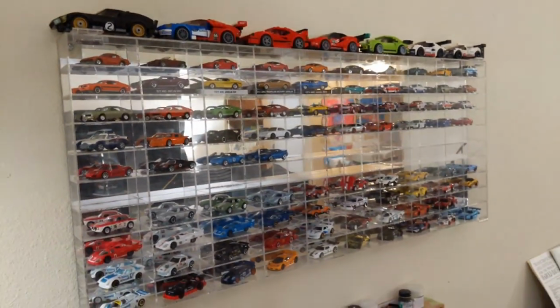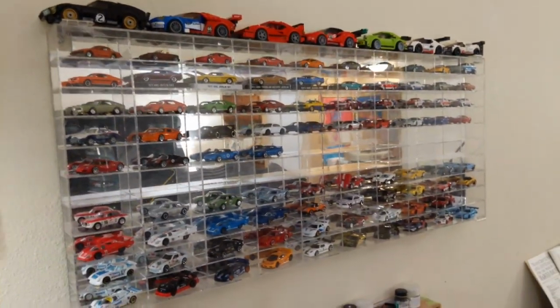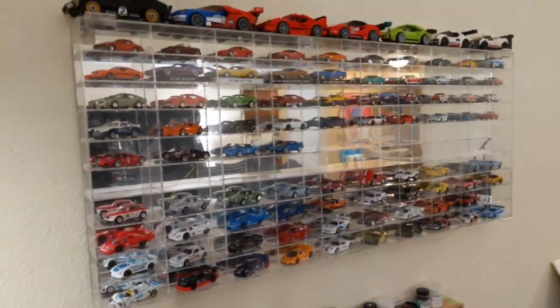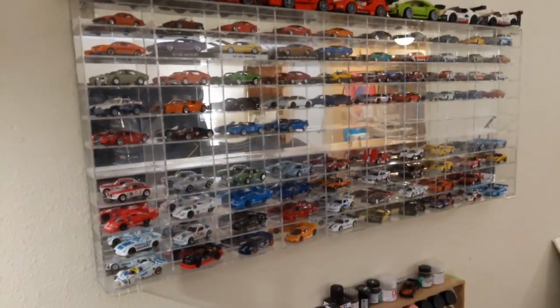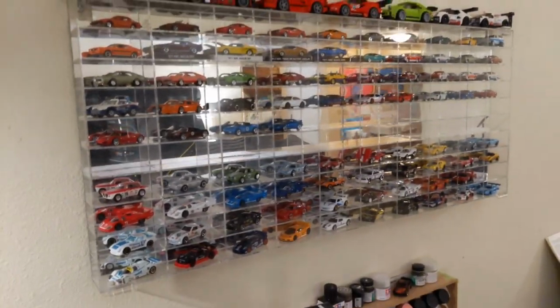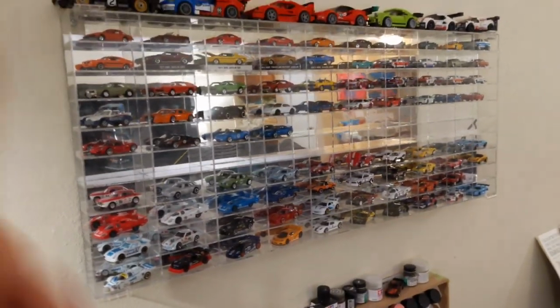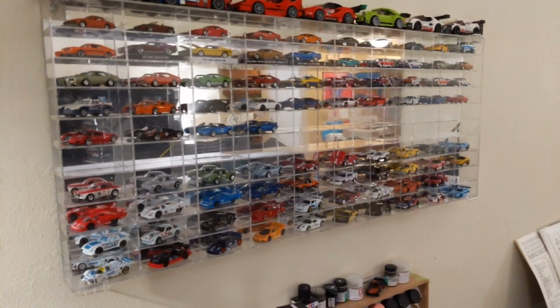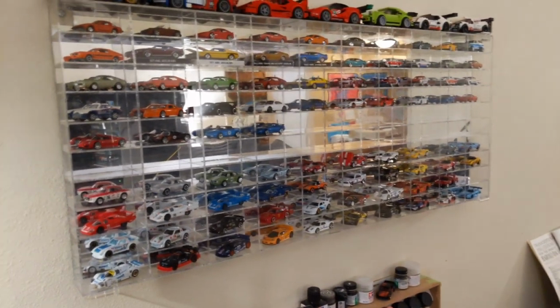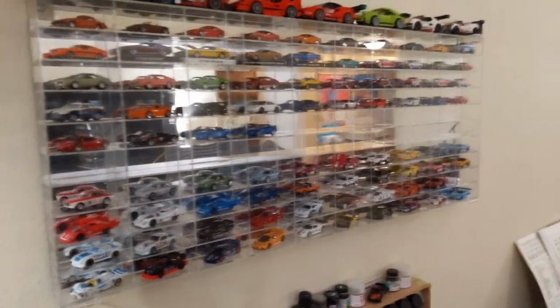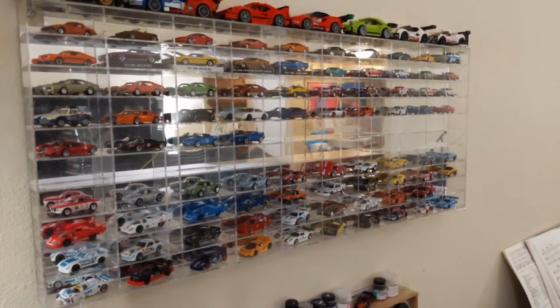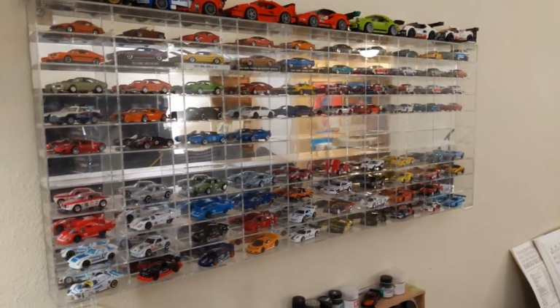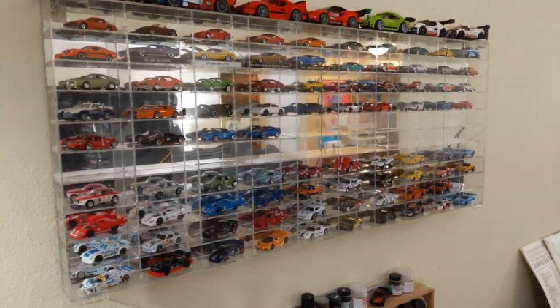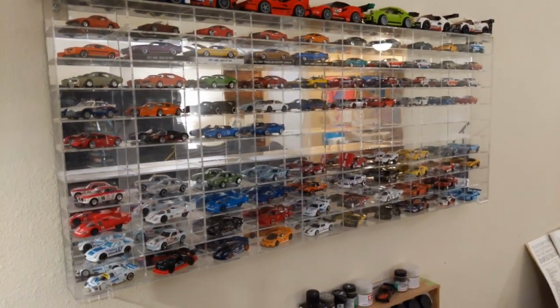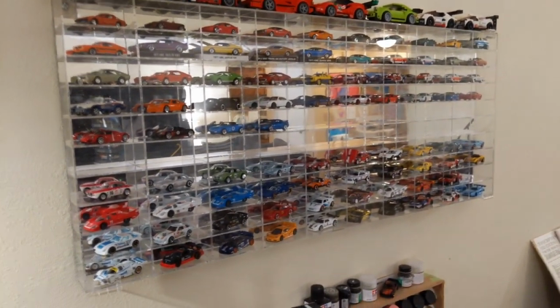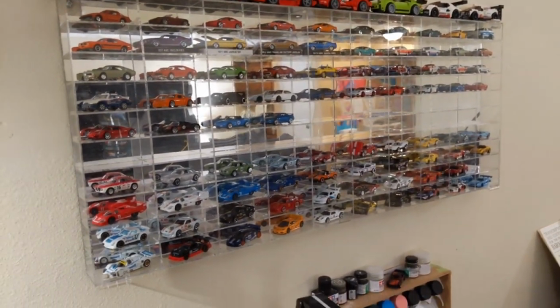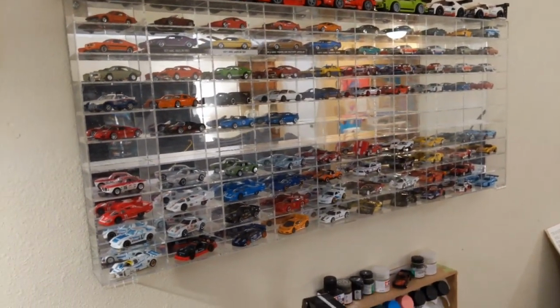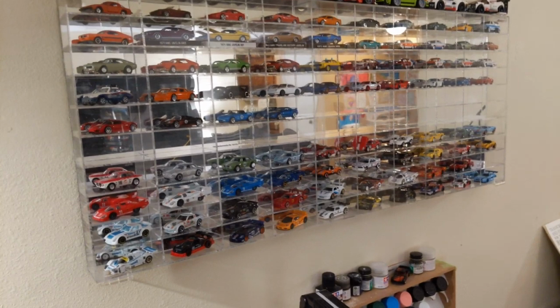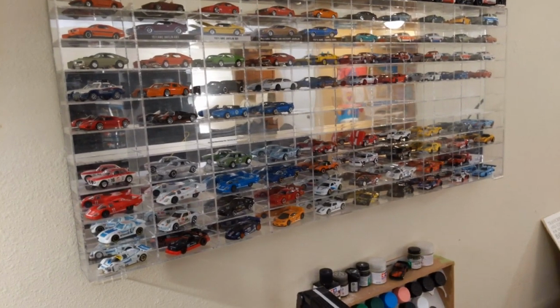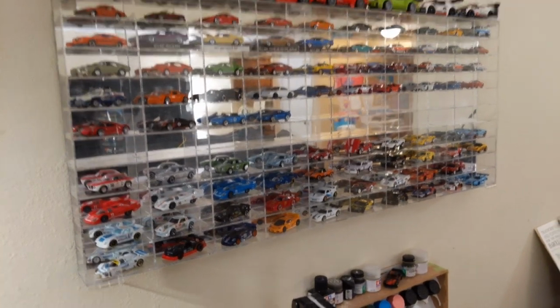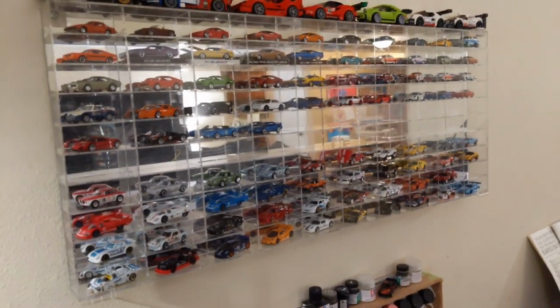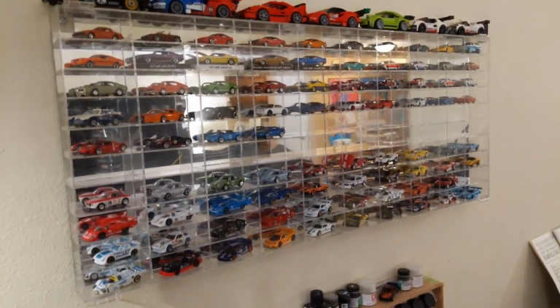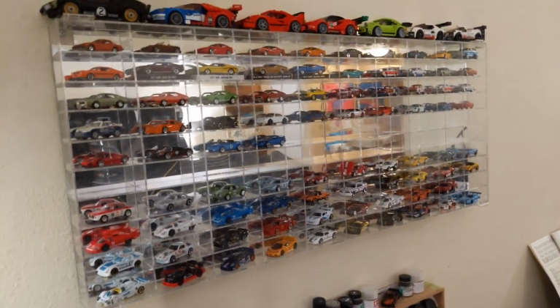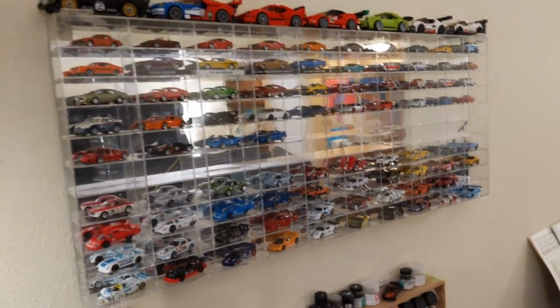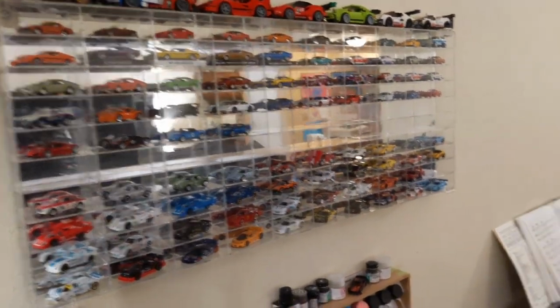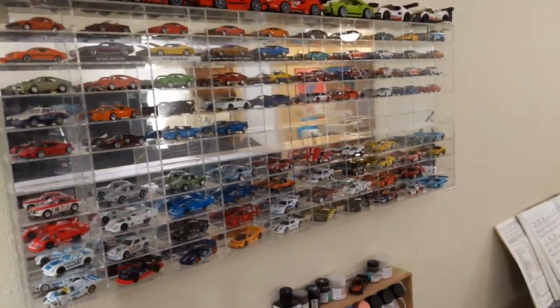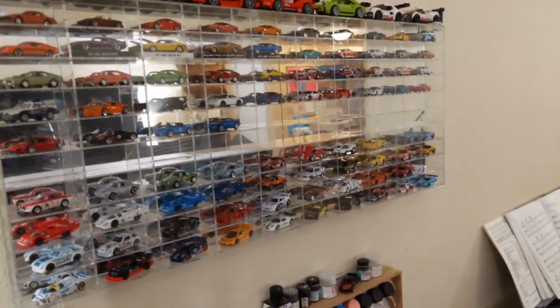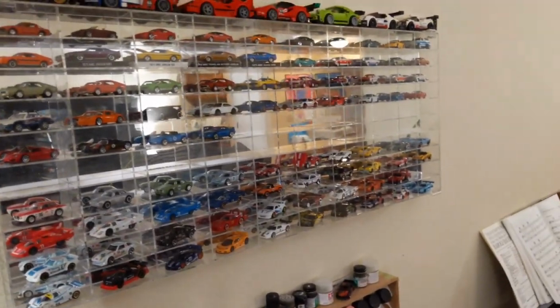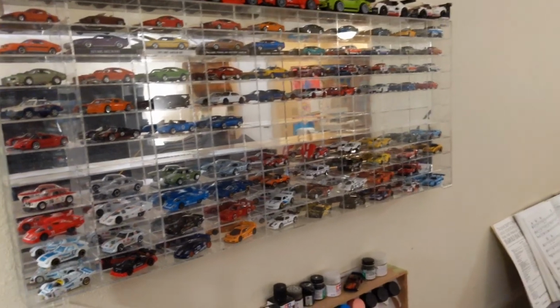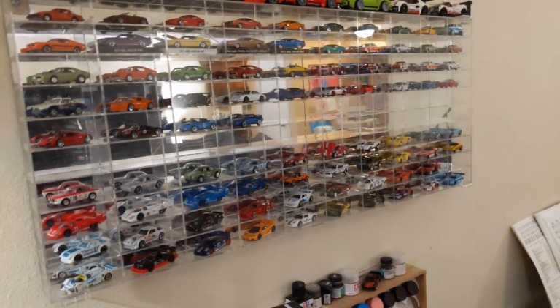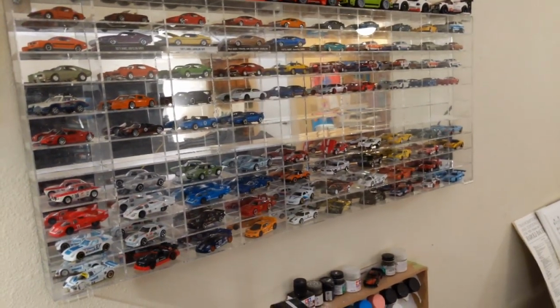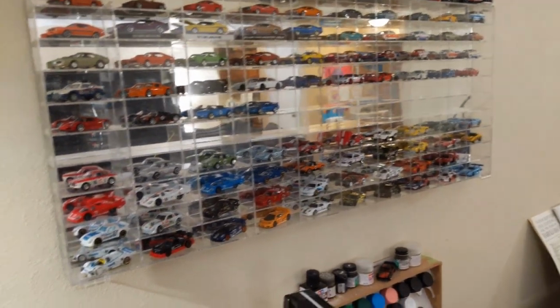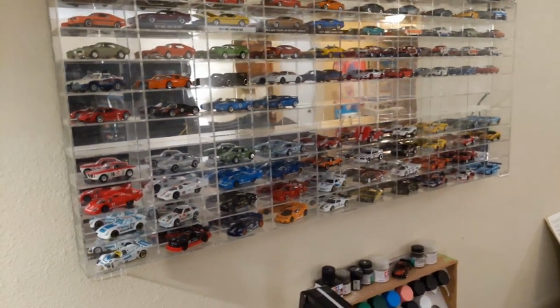Anyway, back to the display. This is the Hot Wheels display now — it's not just Hot Wheels, obviously. I'm a big collector of Johnny Lightning, M2, Racing Champions, and Greenlight. We have stuff from everybody in there, including Johnny Lightning.